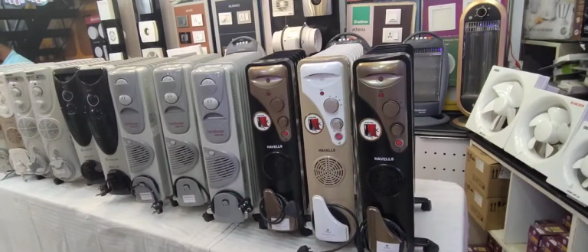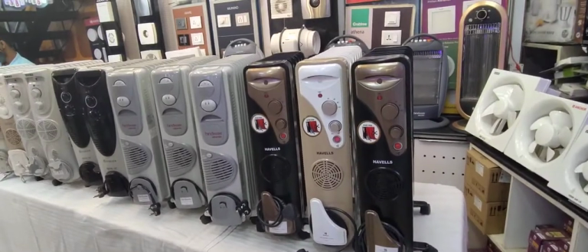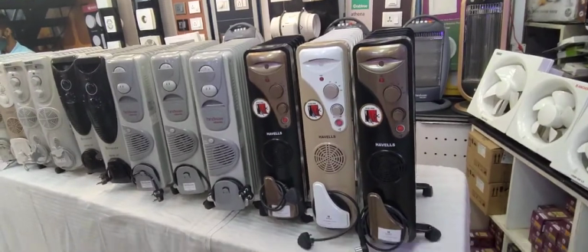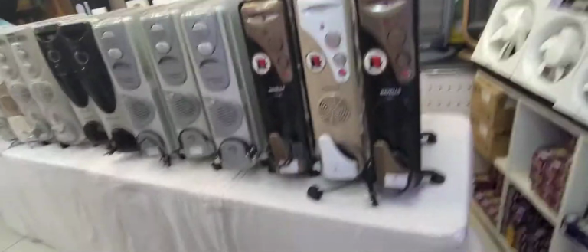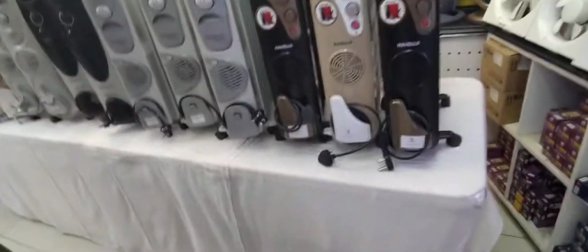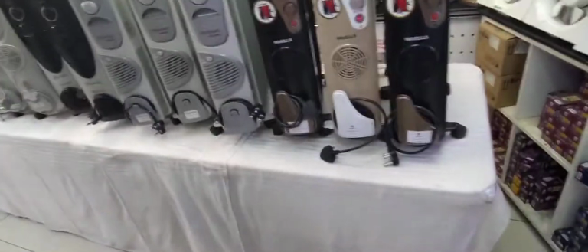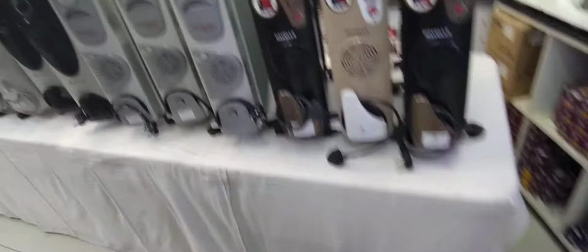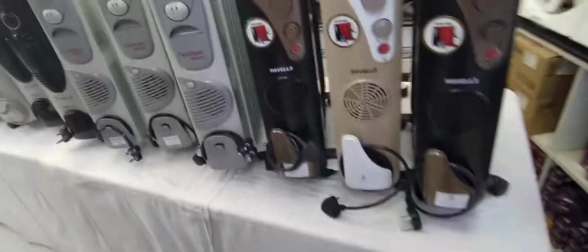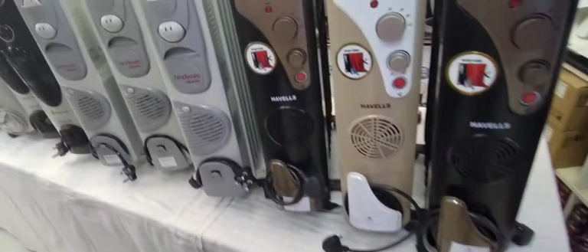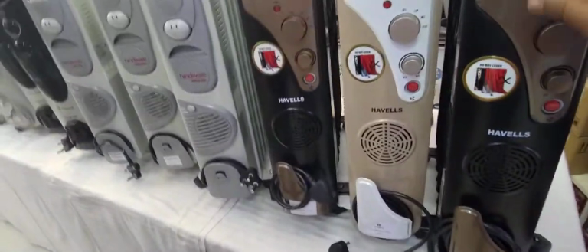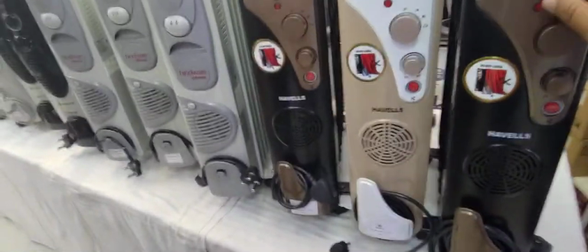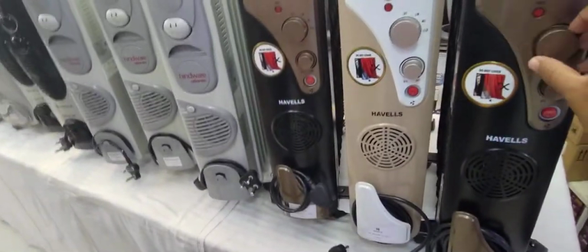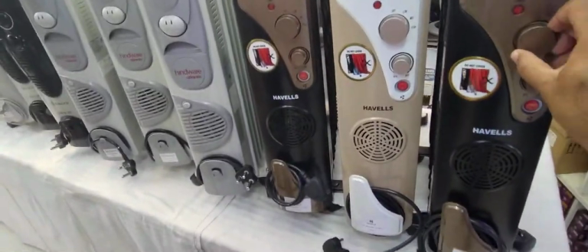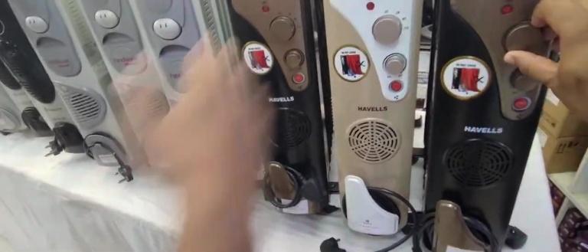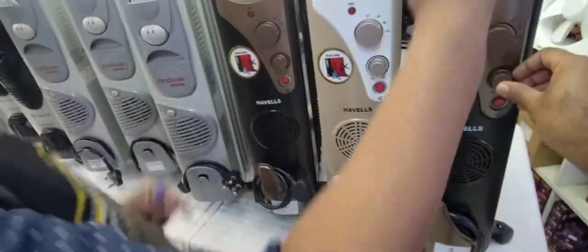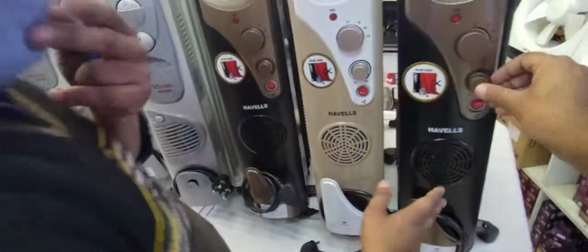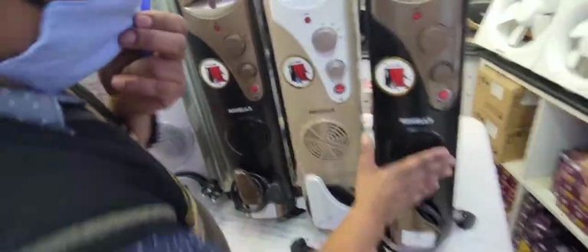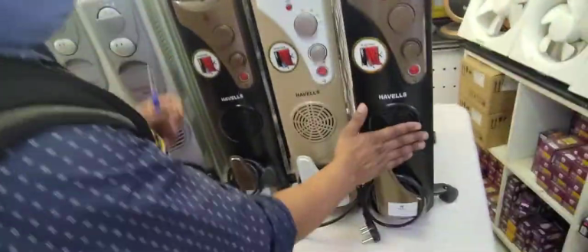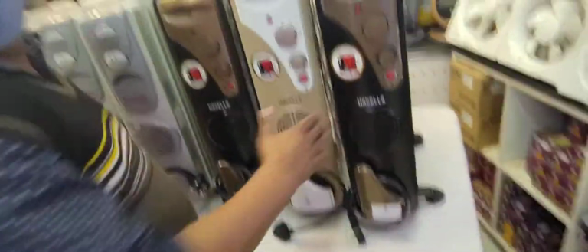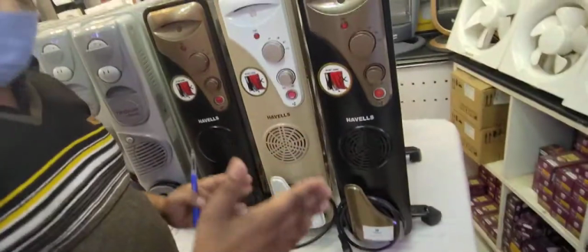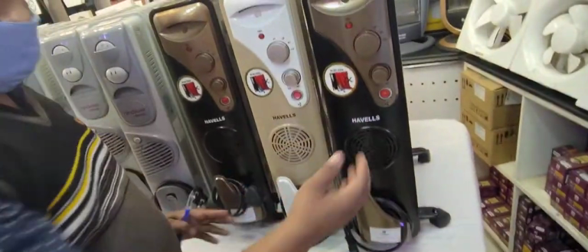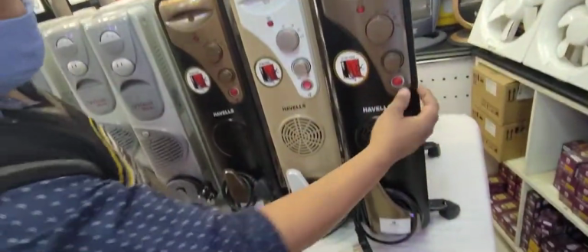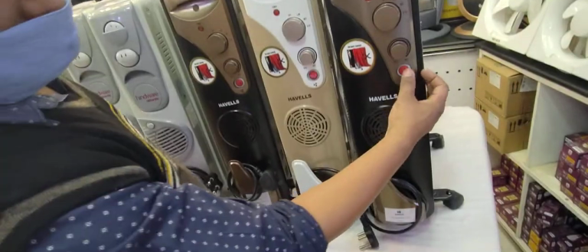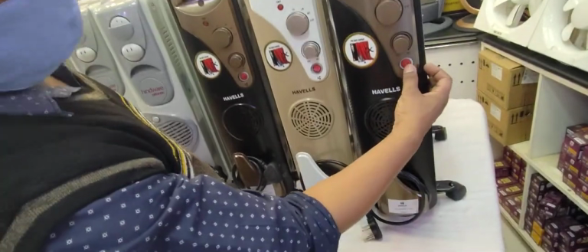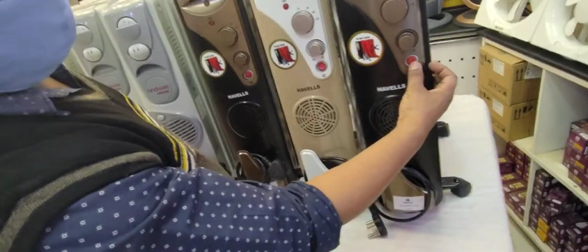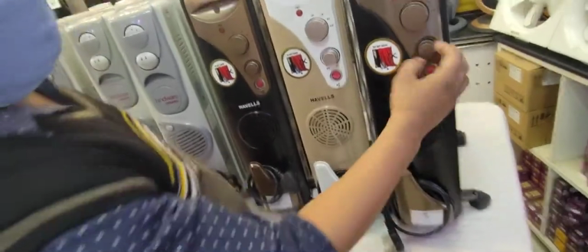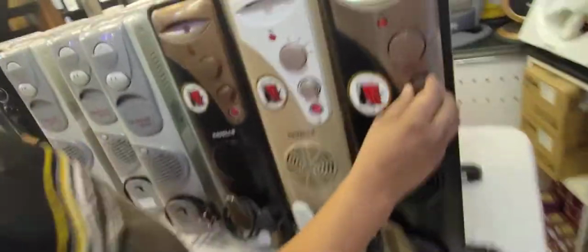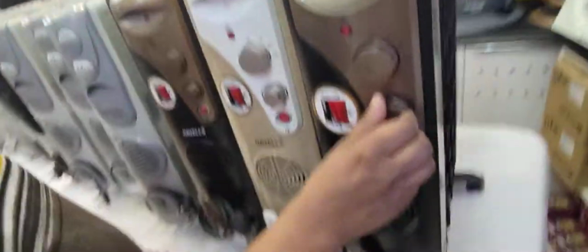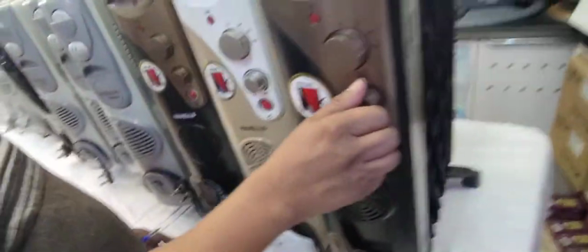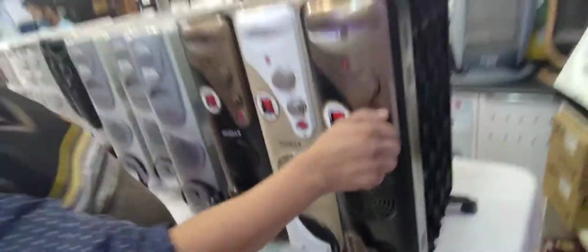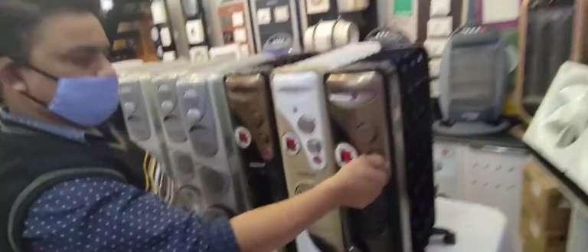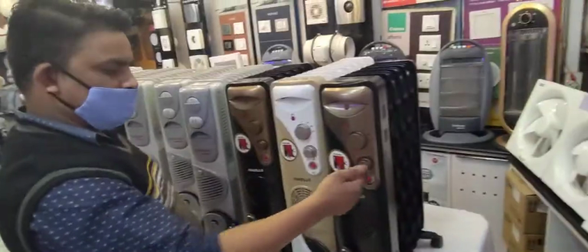This is a 2 year warranty. There is a heat here. This is a blow. The blow is a blow.